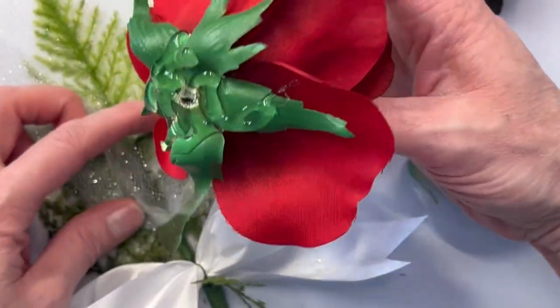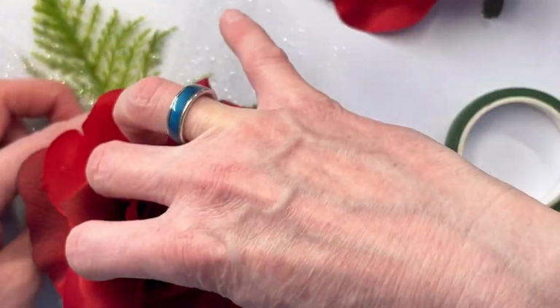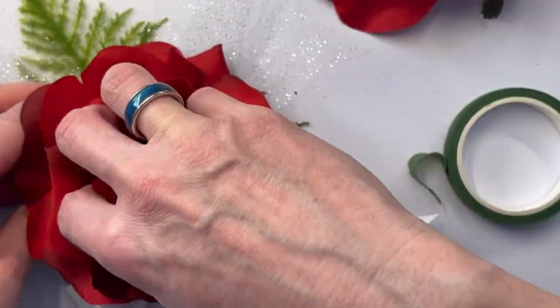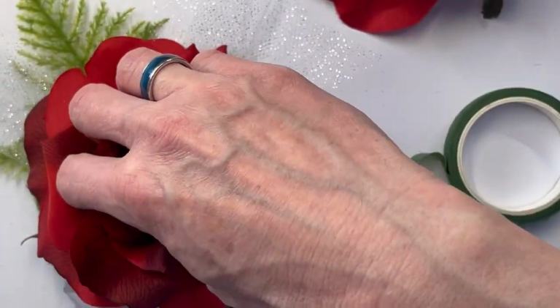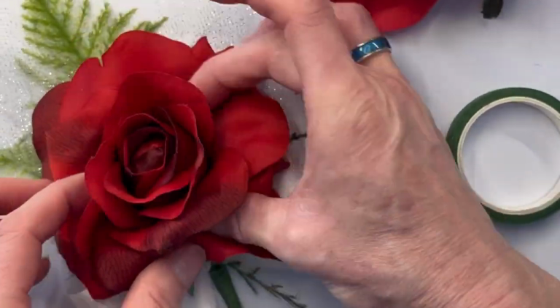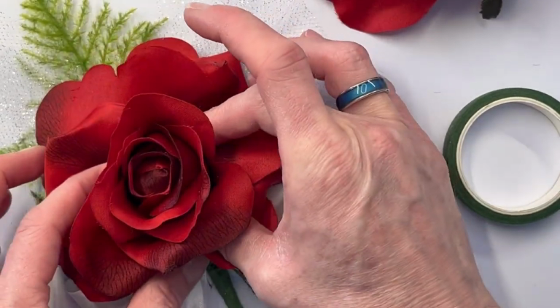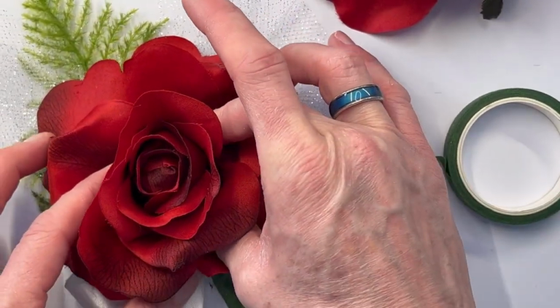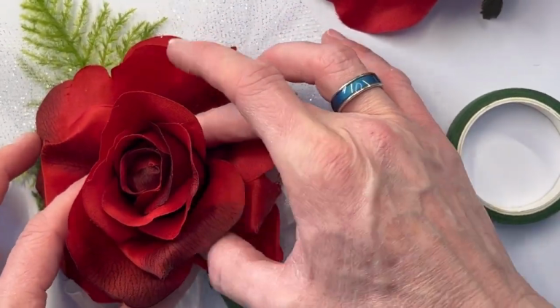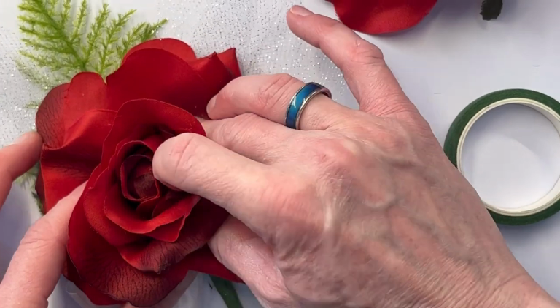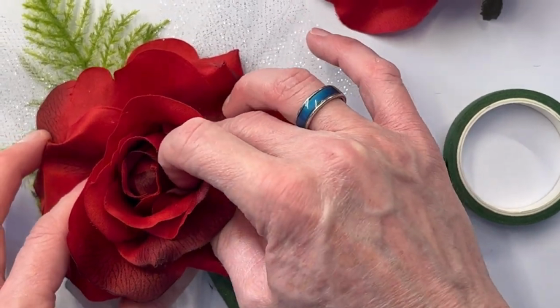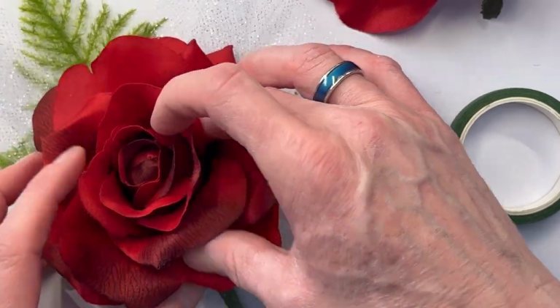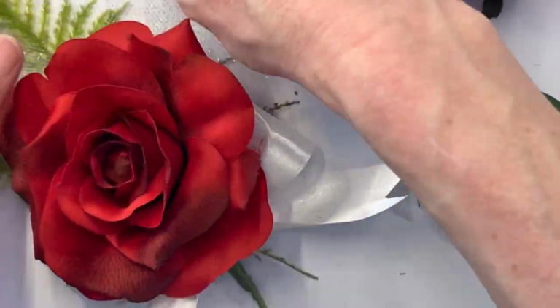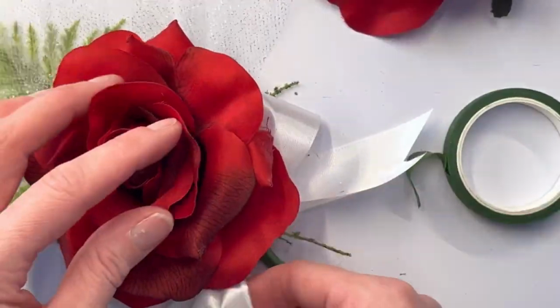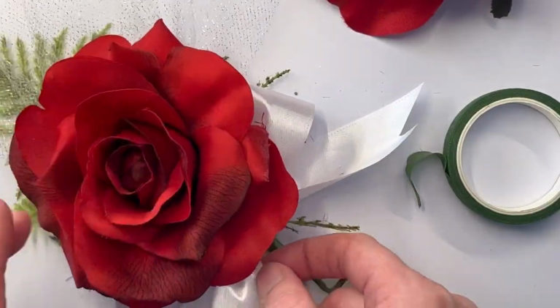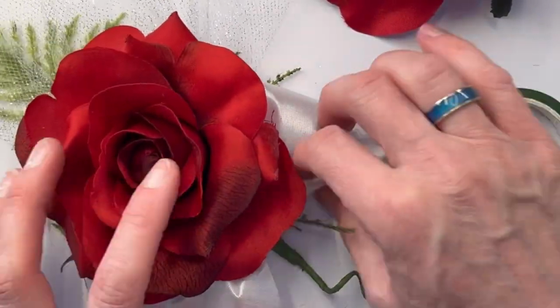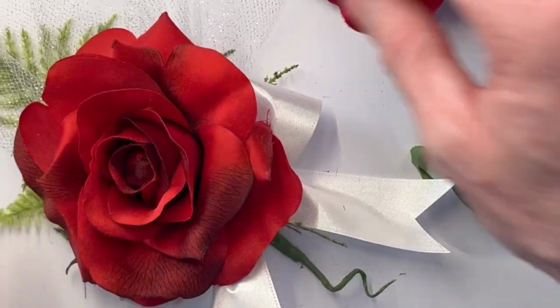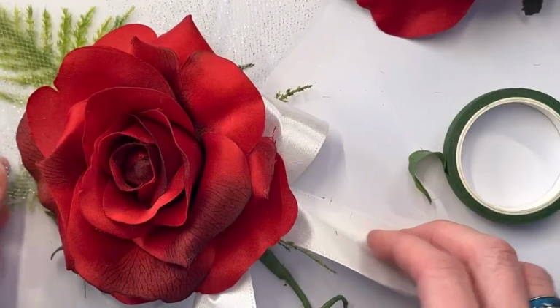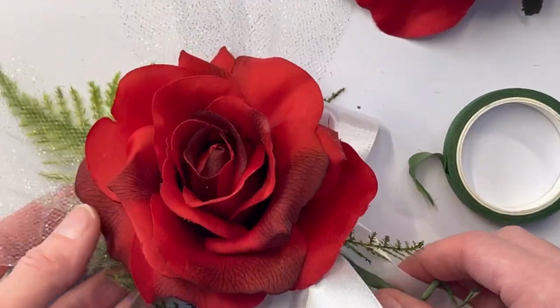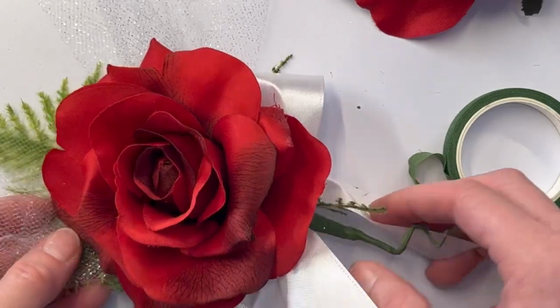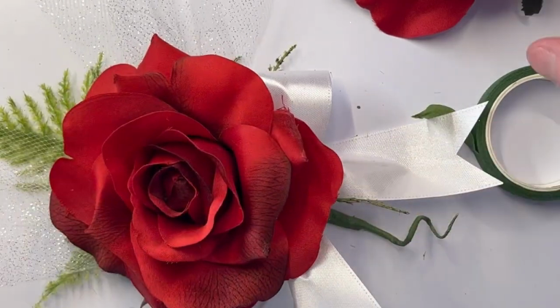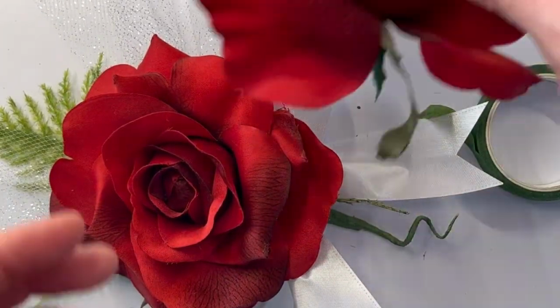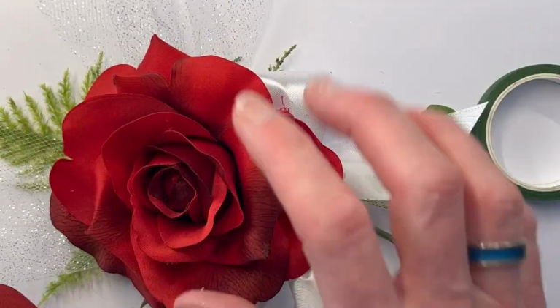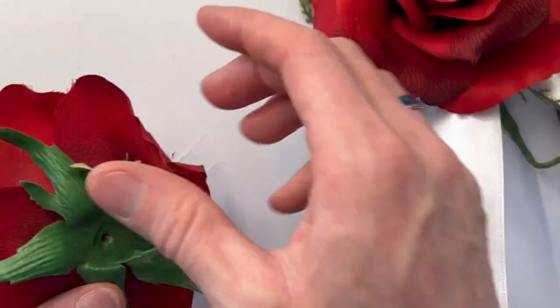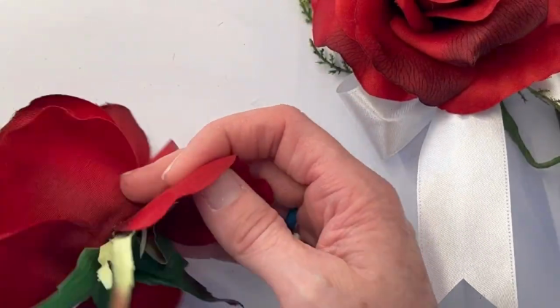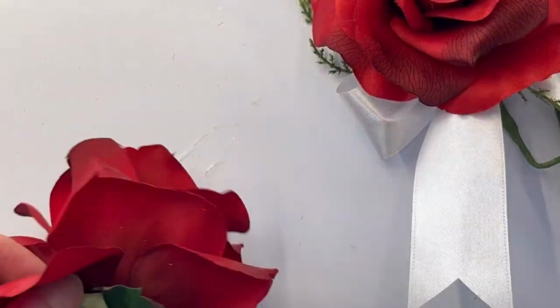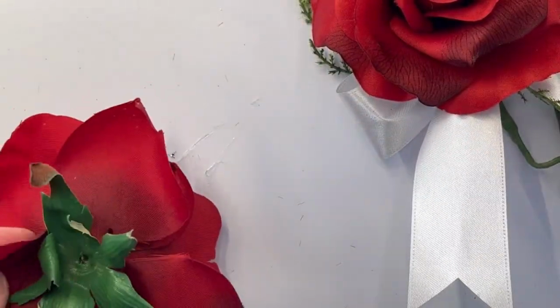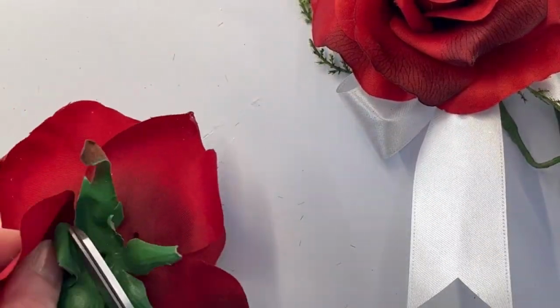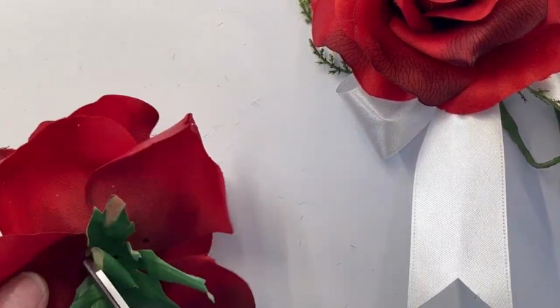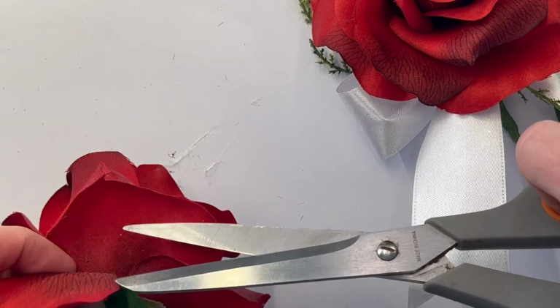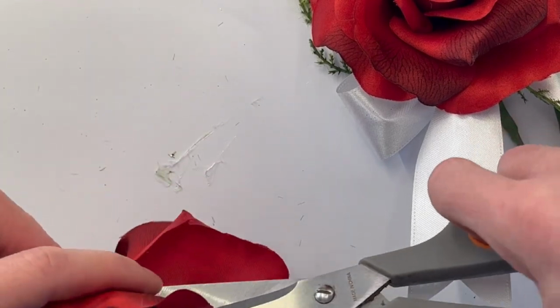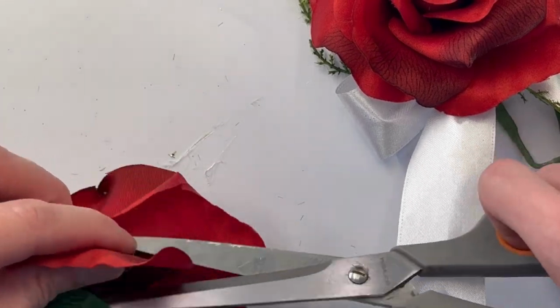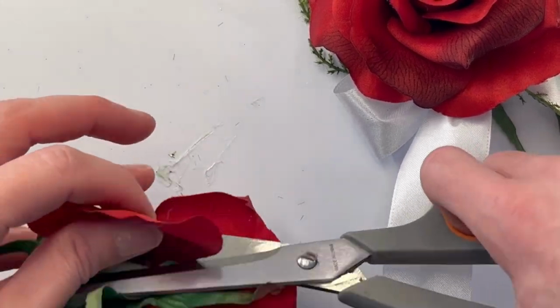Once I have that, I'm going to clip off the petals as far as I can off of the other rows. Why I recommend doing a pin-on corsage rather than a wrist corsage is because it is going to get quite large.